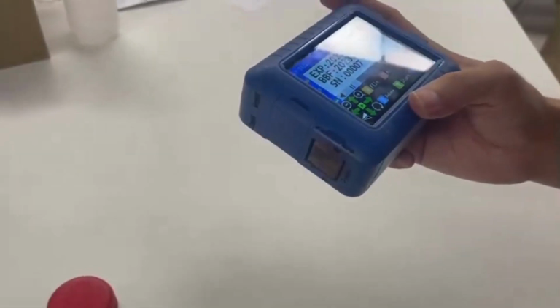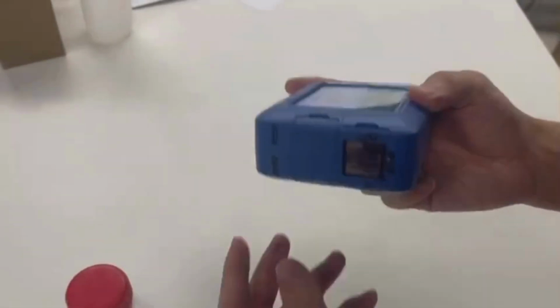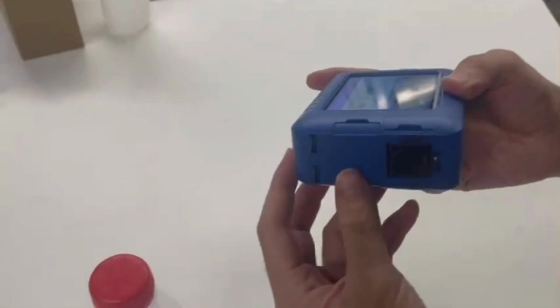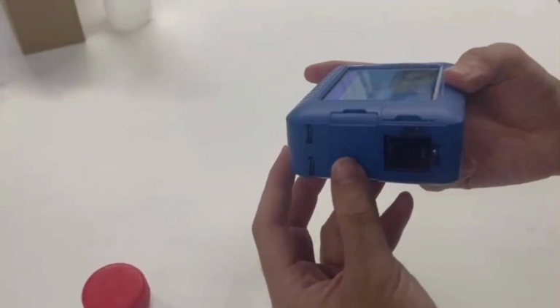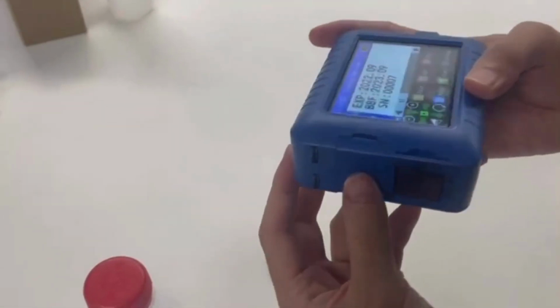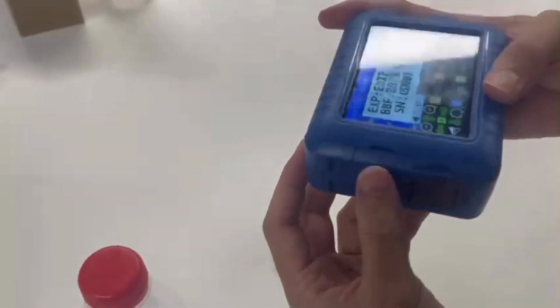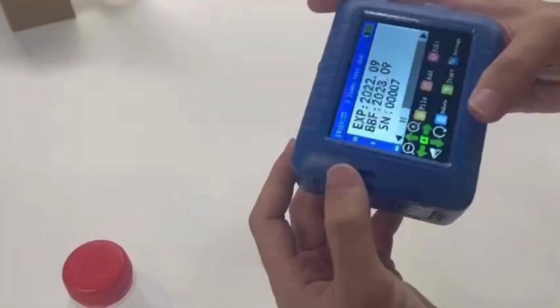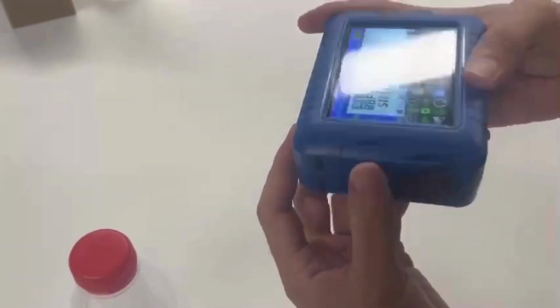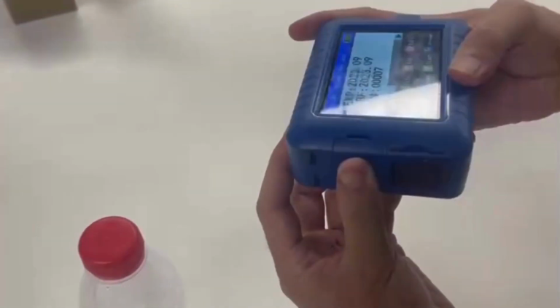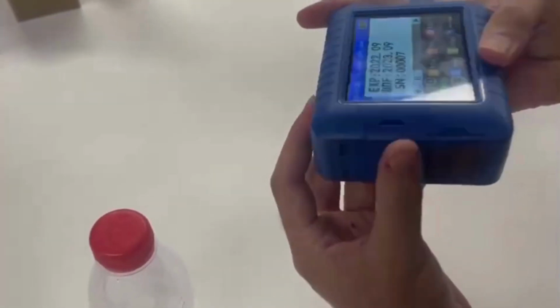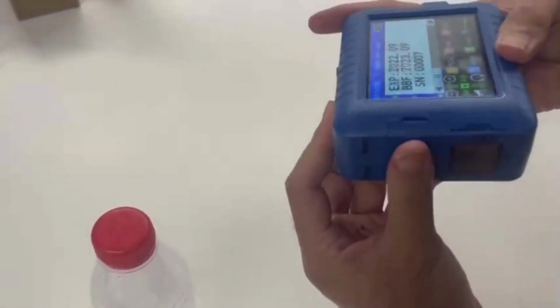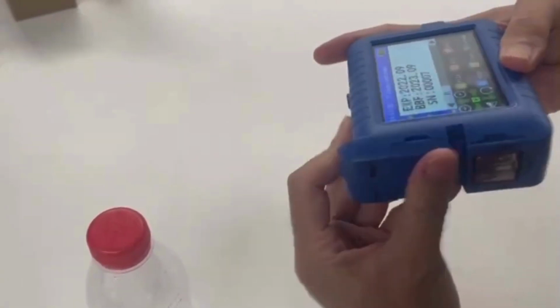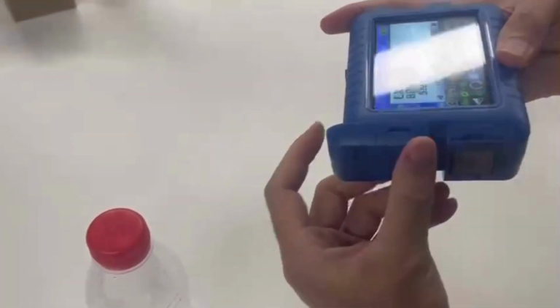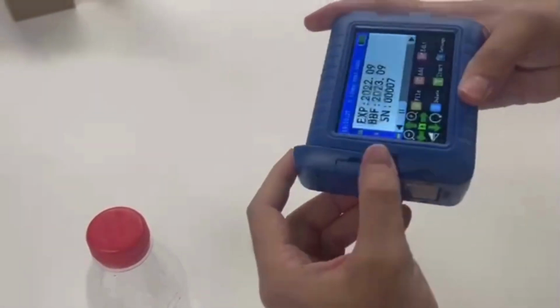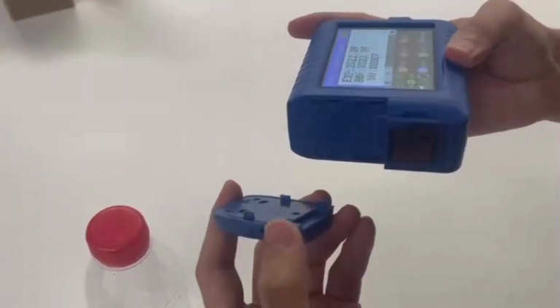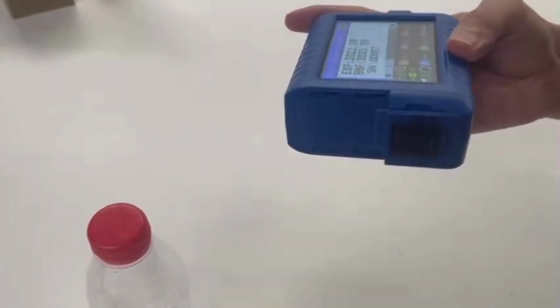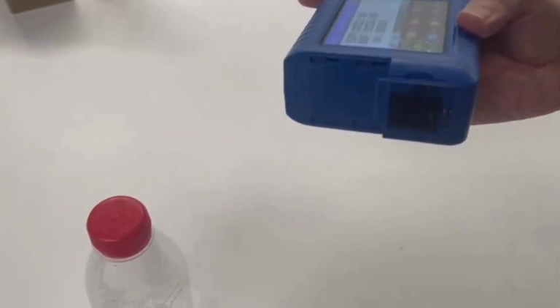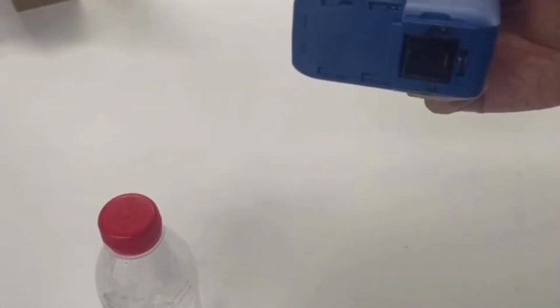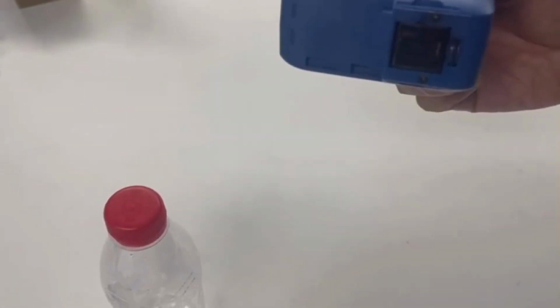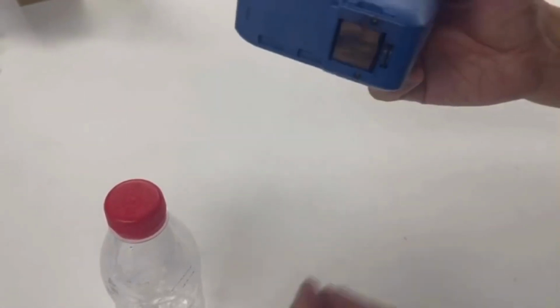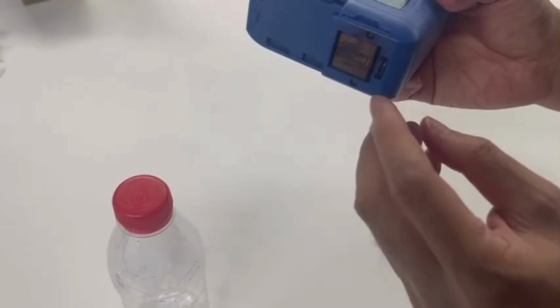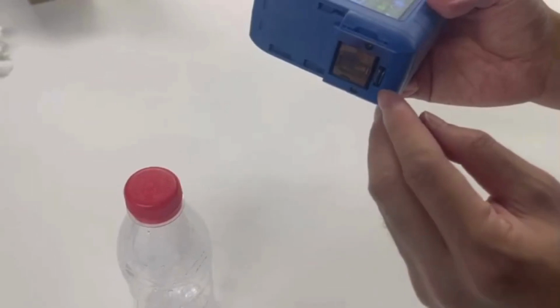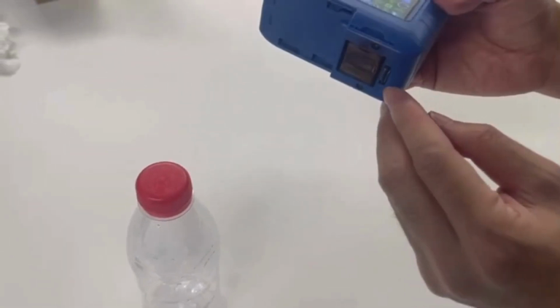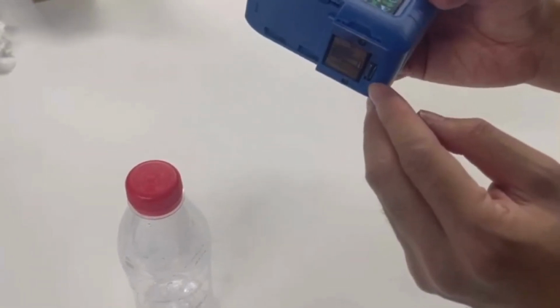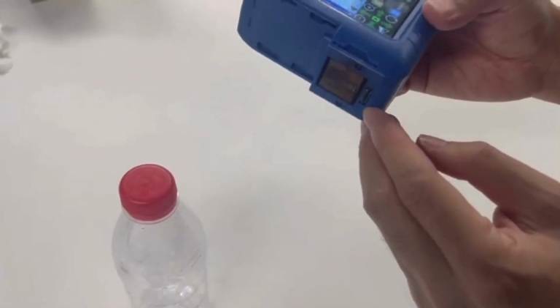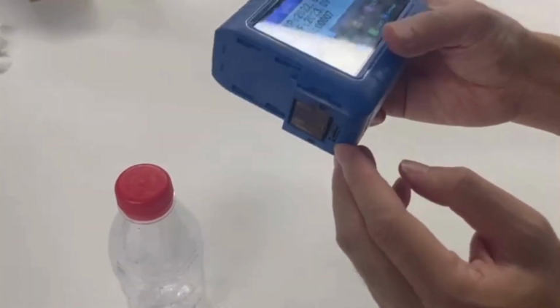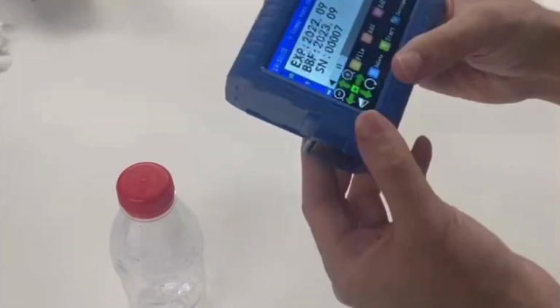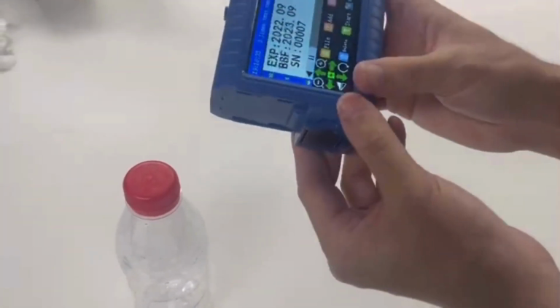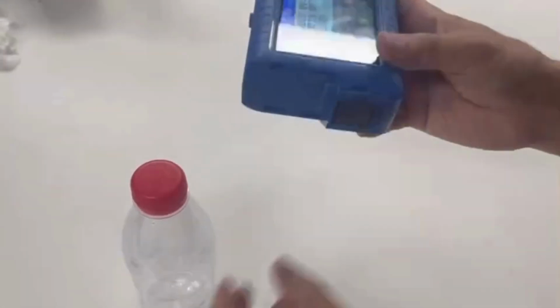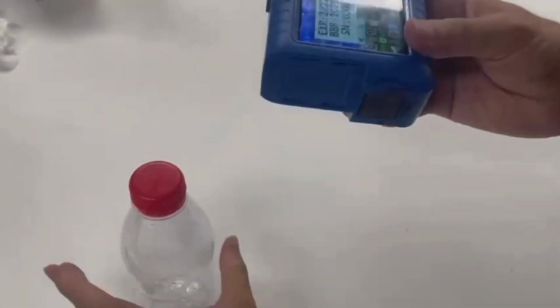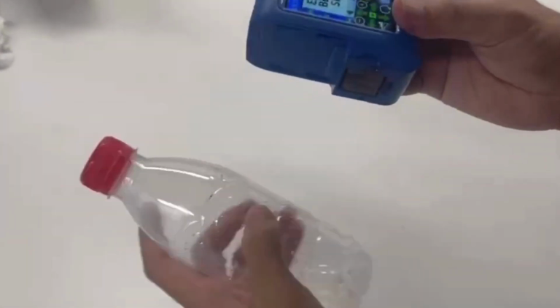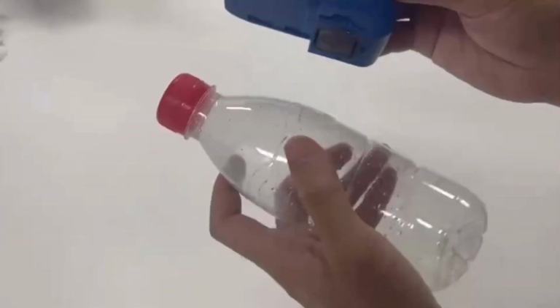Now I'm going to take this part off. This is a unique design. Make sure the encoder wheel is rolling — then the printing will be fine.